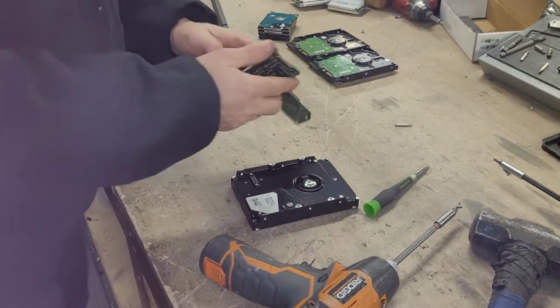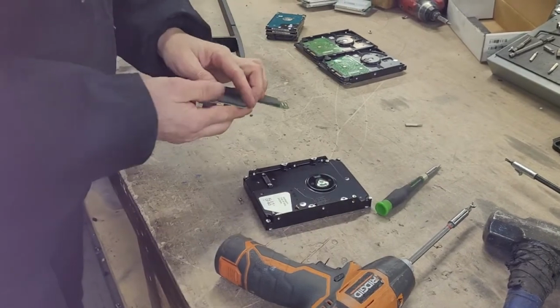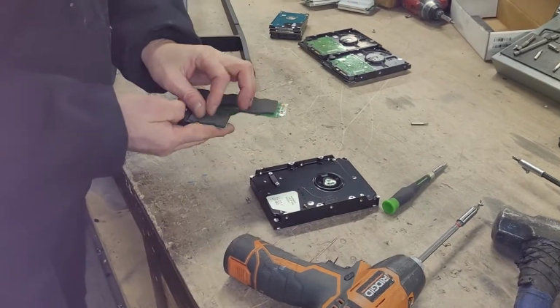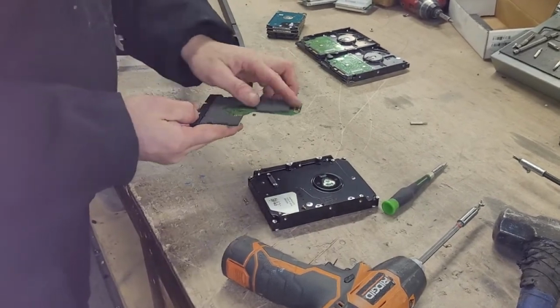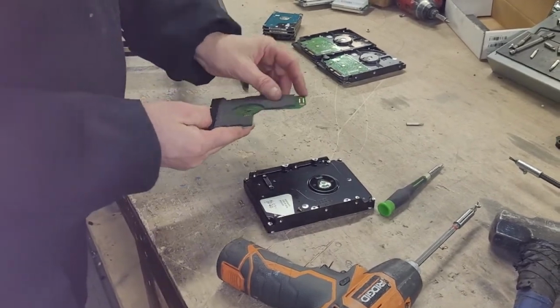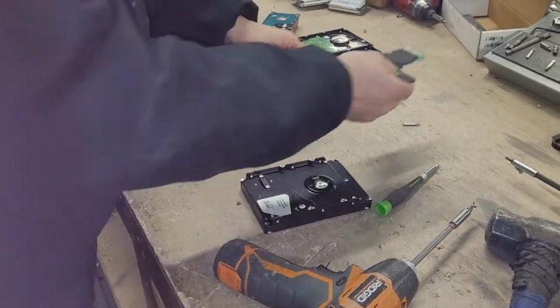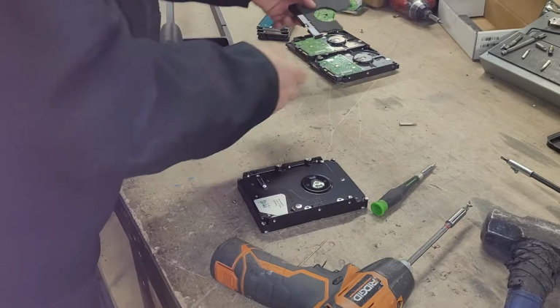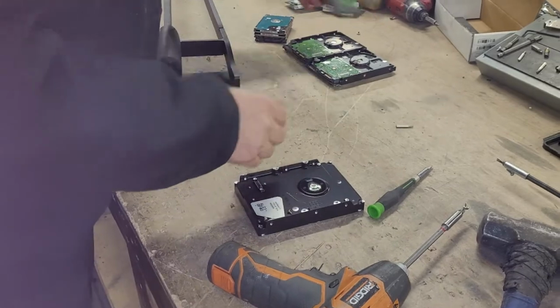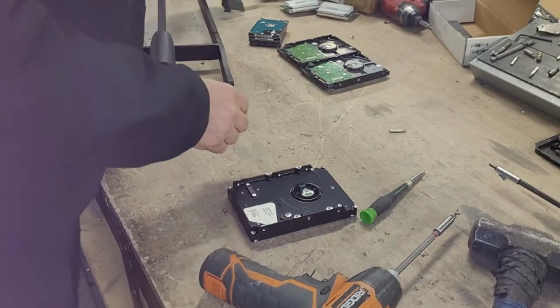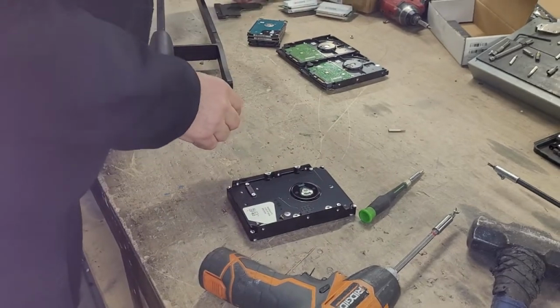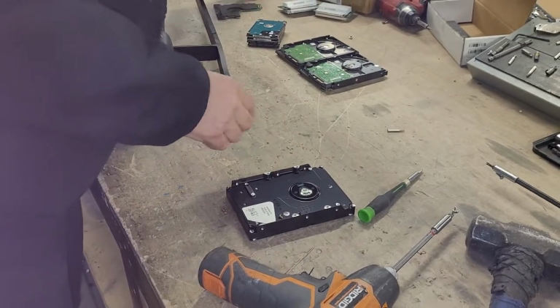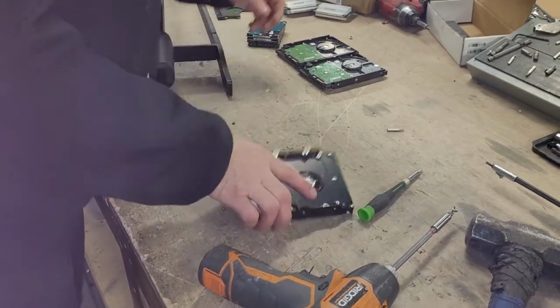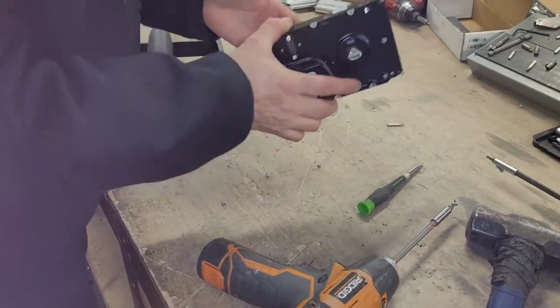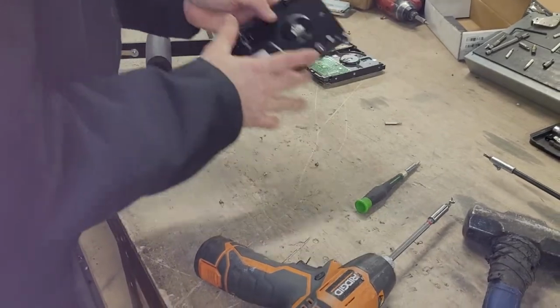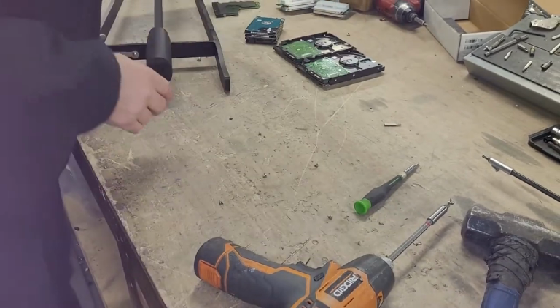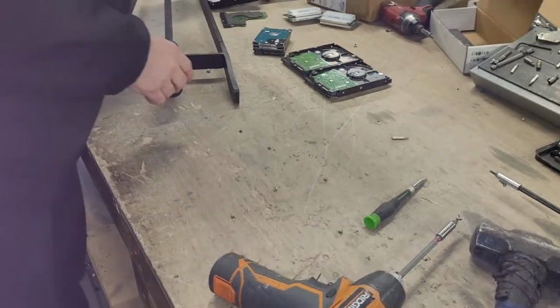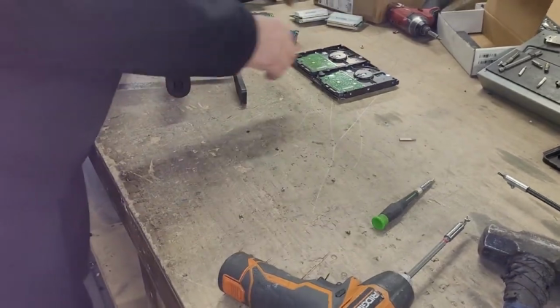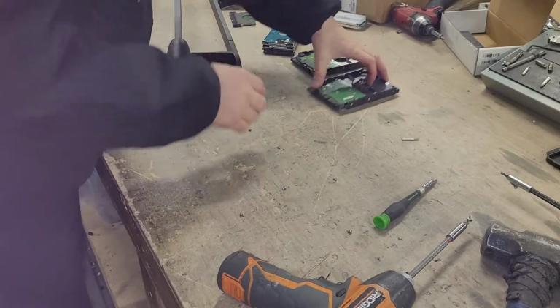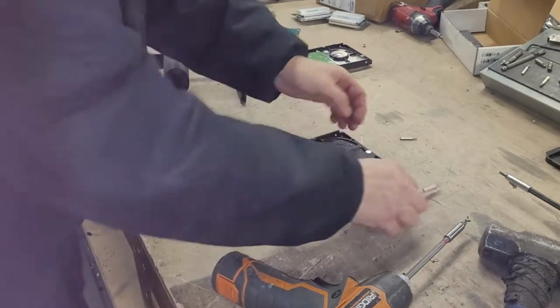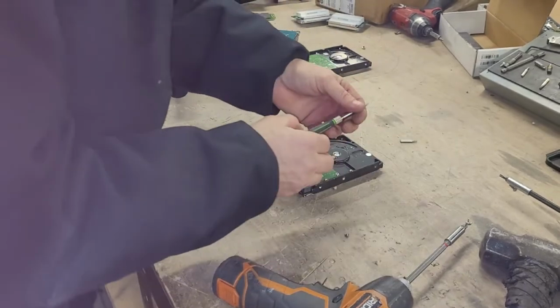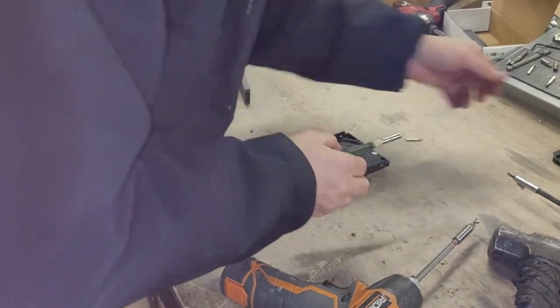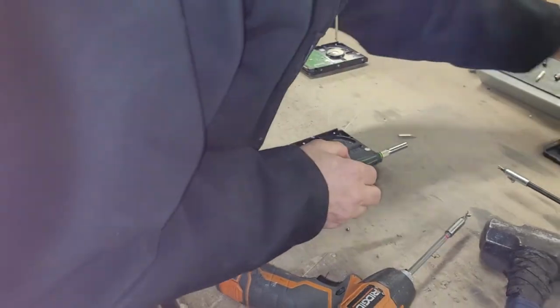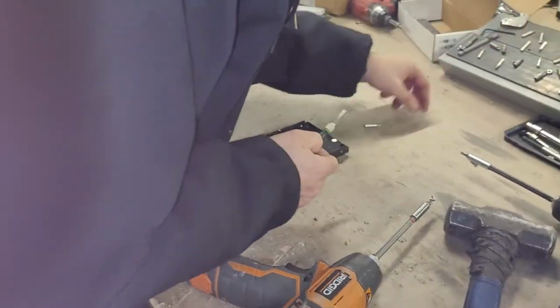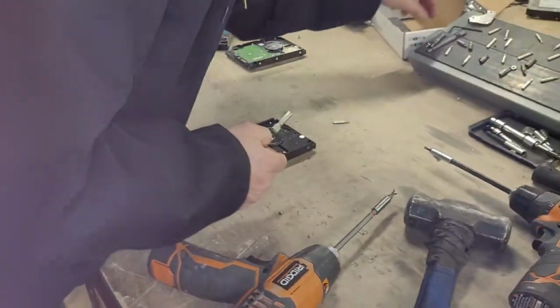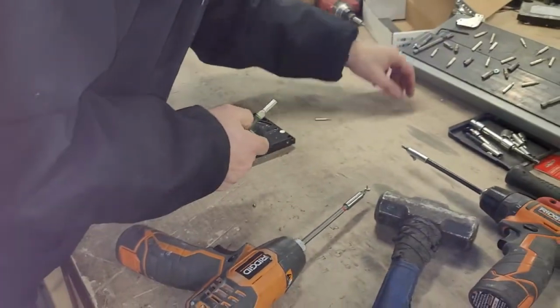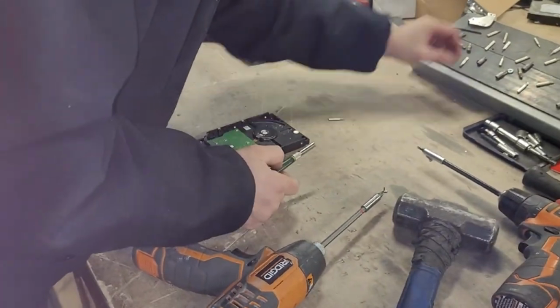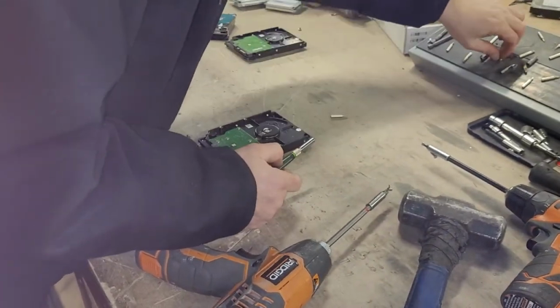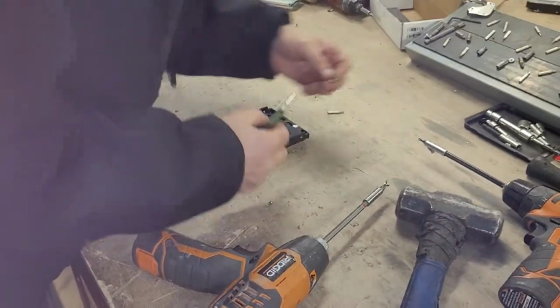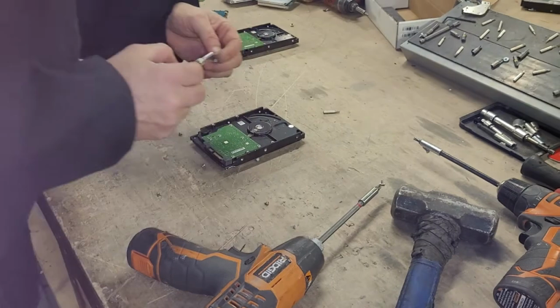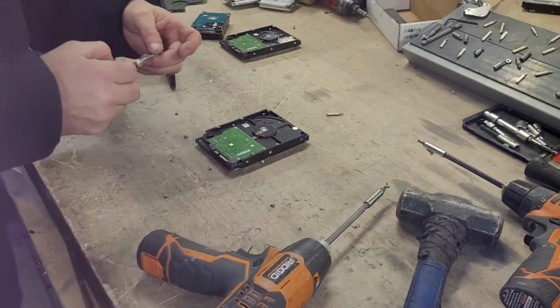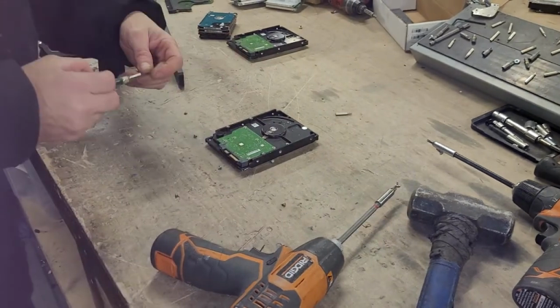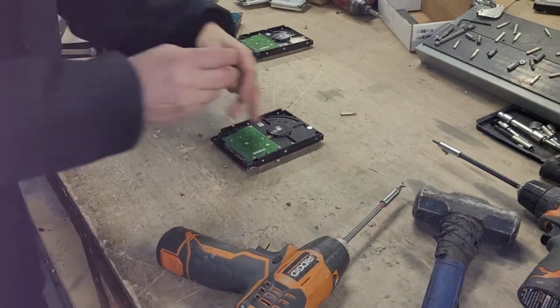We are destroying the hard drives, putting these boards in a pile, and these in a pile of chips. We are going to get all these — they are different sizes.